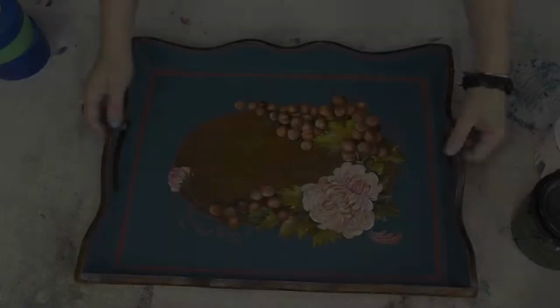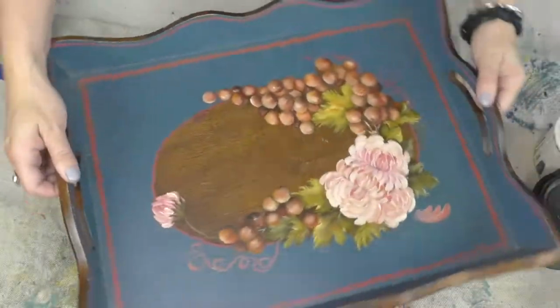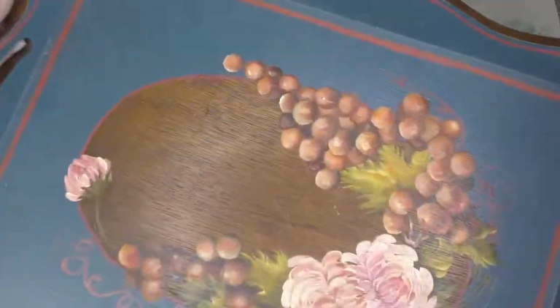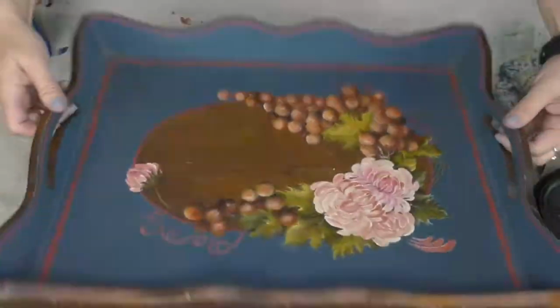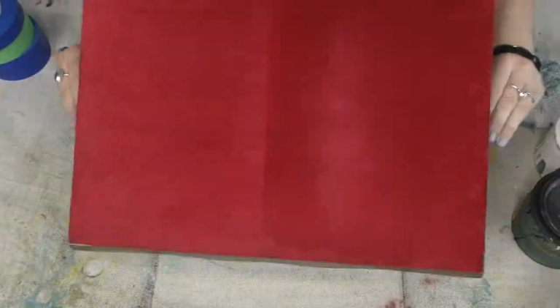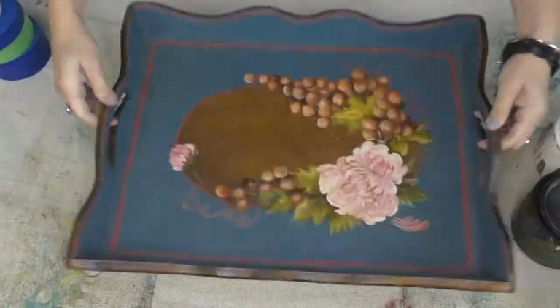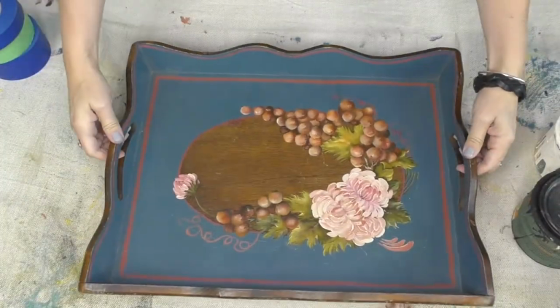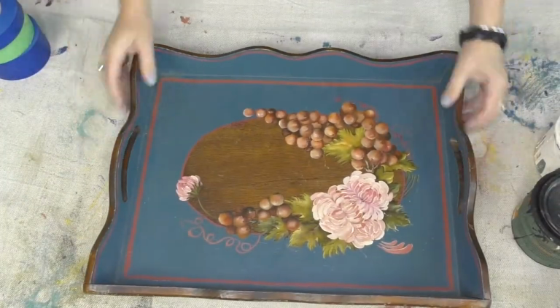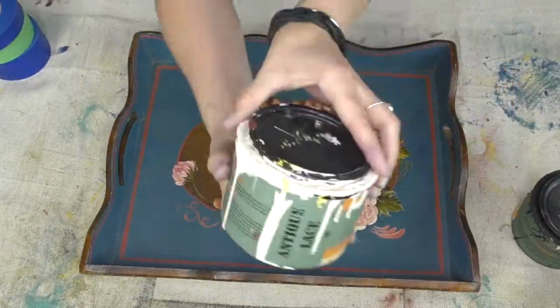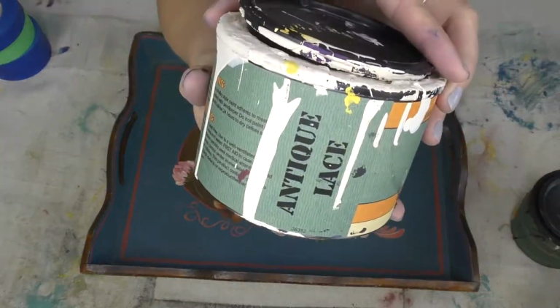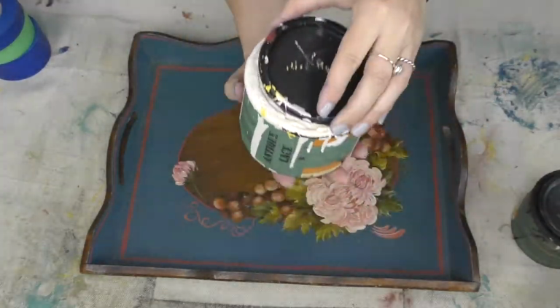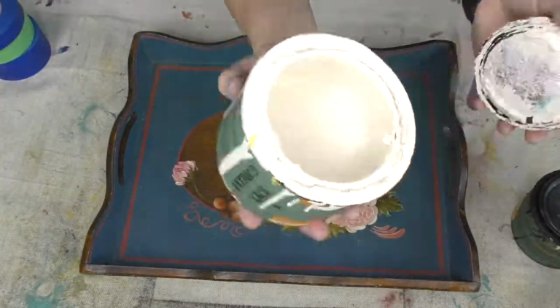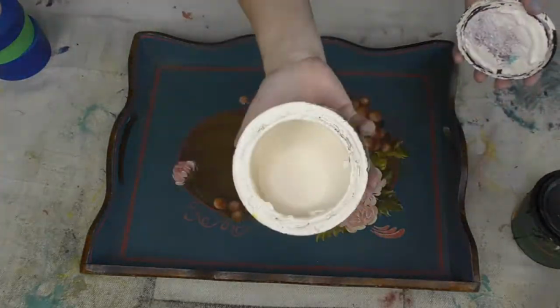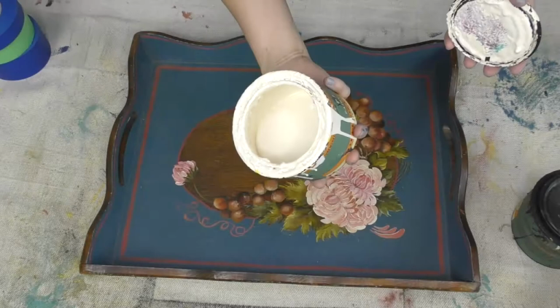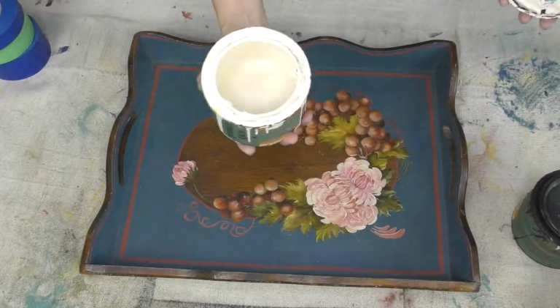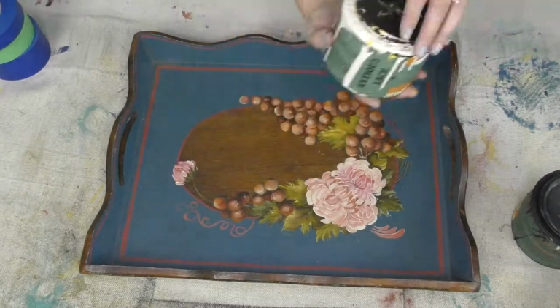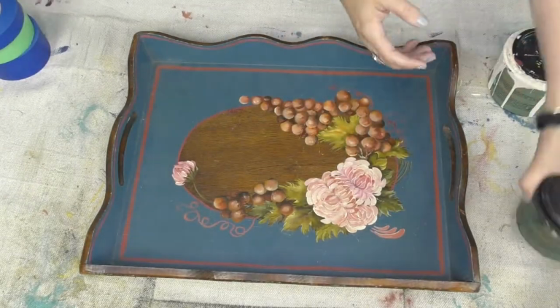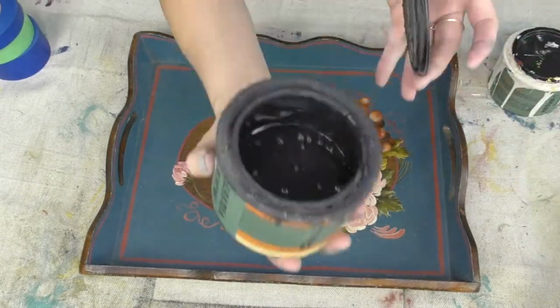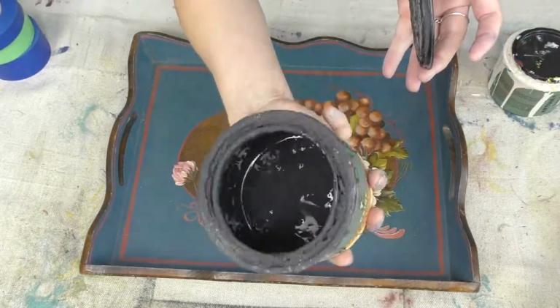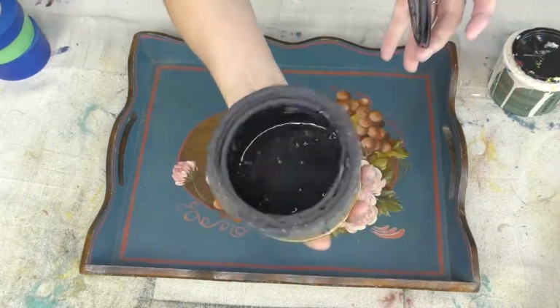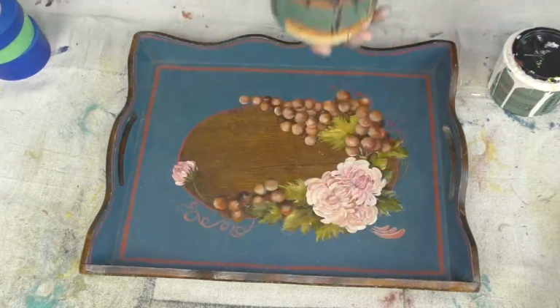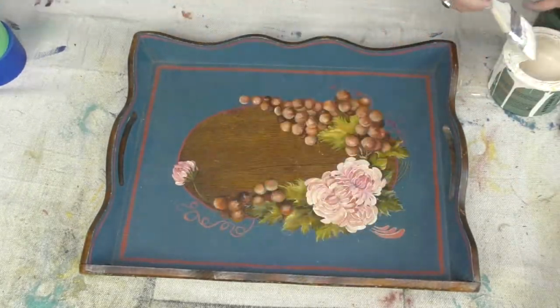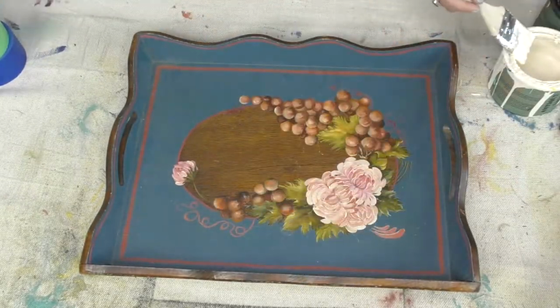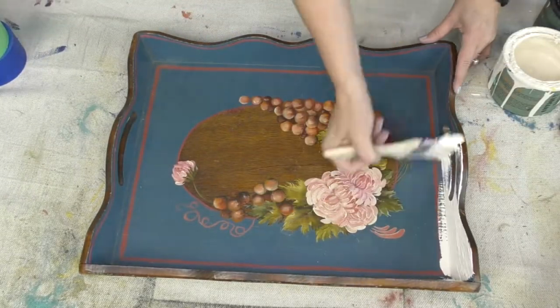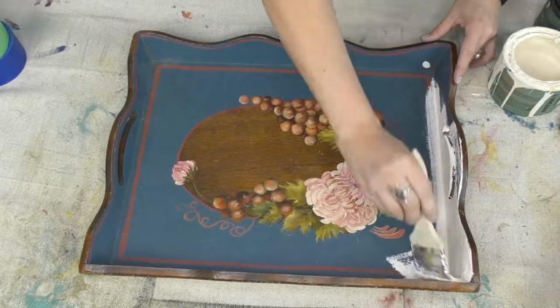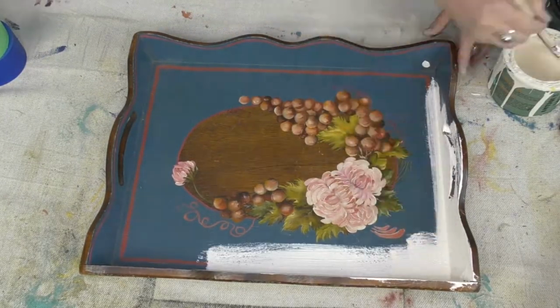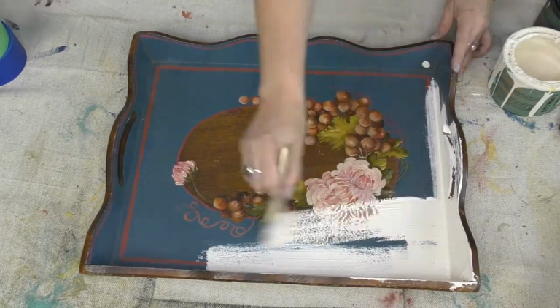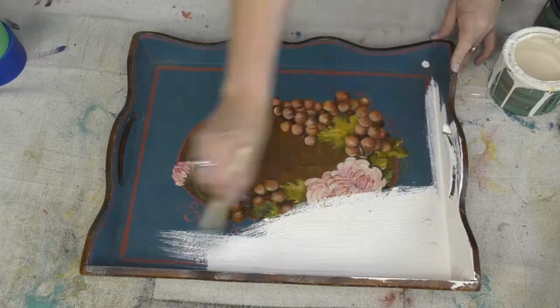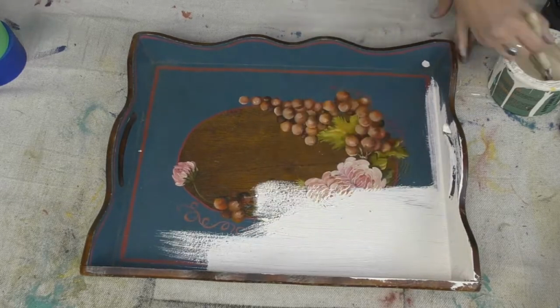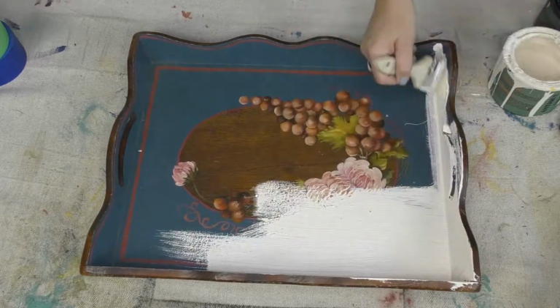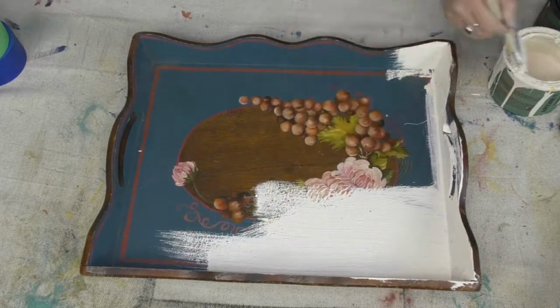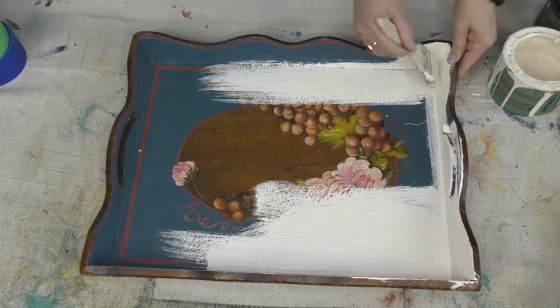Hey friends, it's Sonya from Junk Monkey Paint Company. I'm getting ready for another cool flip today. I found this old, really old, painted wood tray at my local Goodwill, and today I'm gonna make it fabulous.